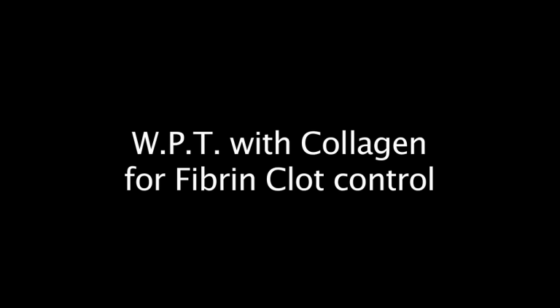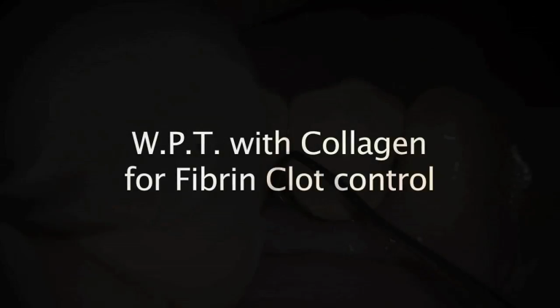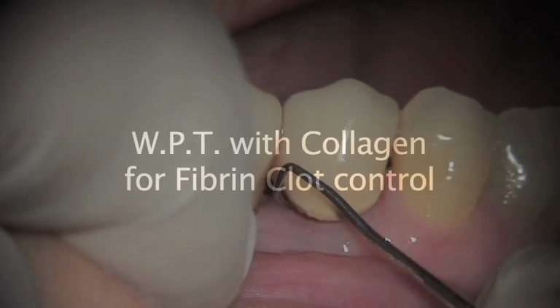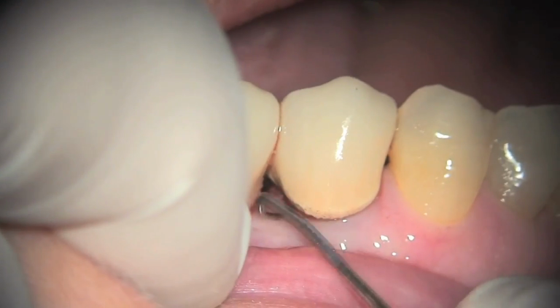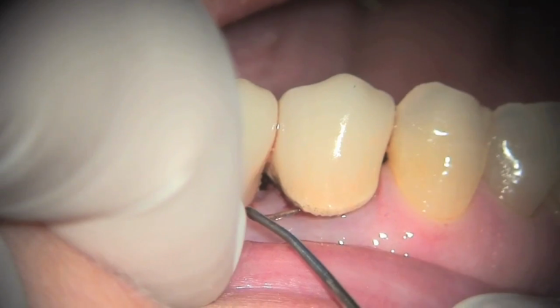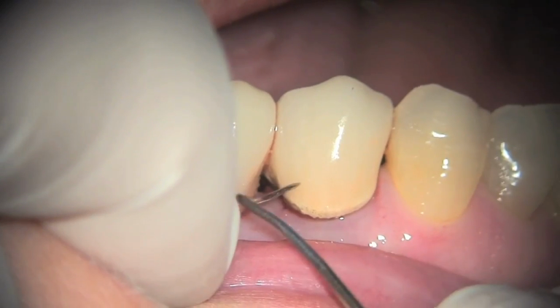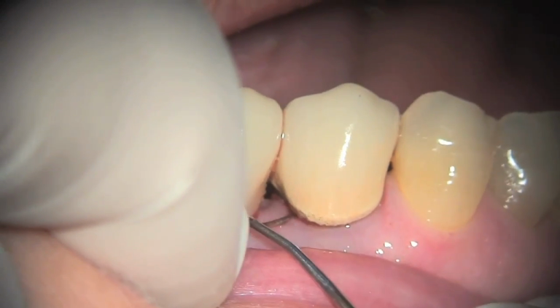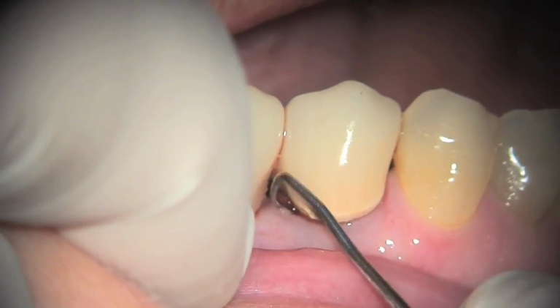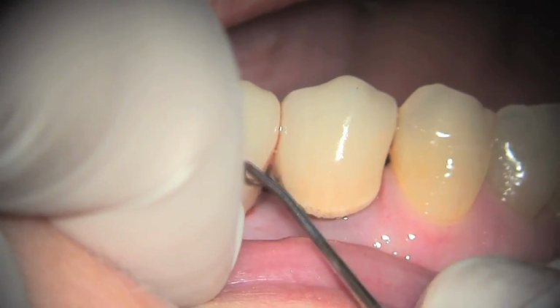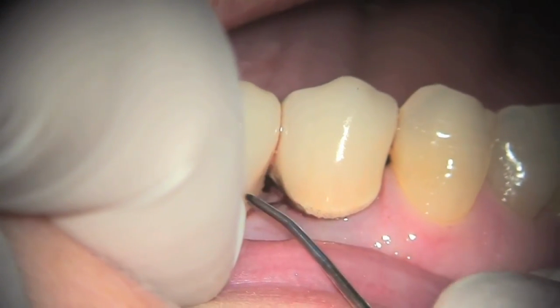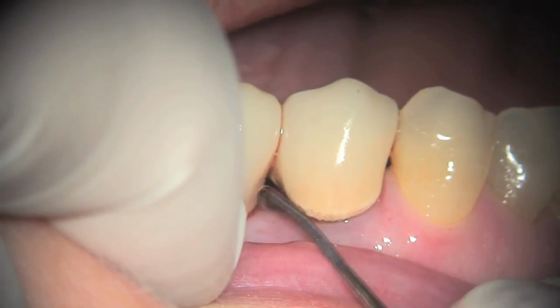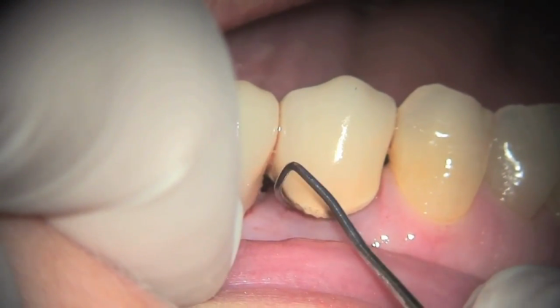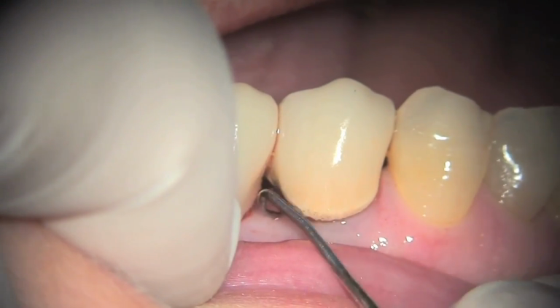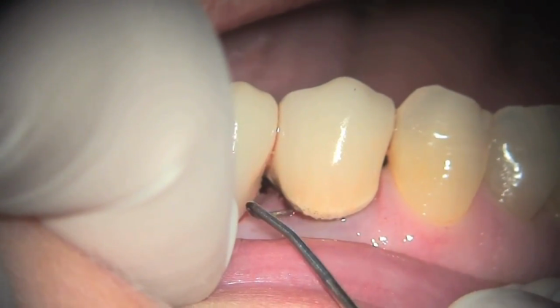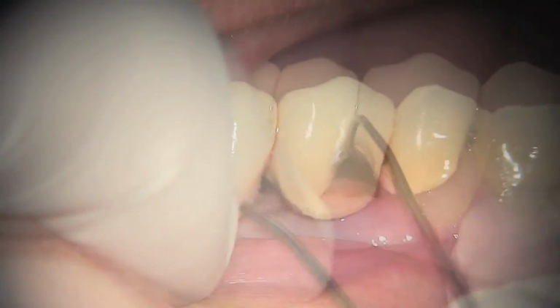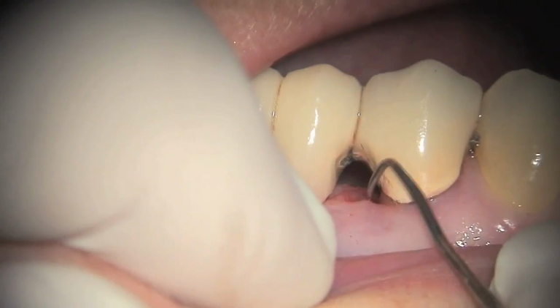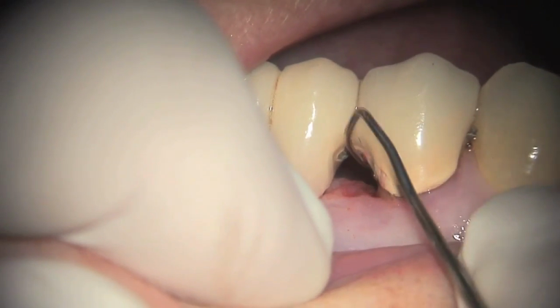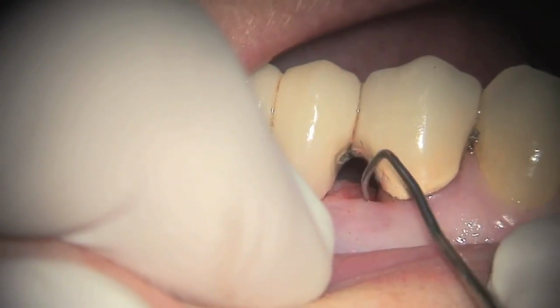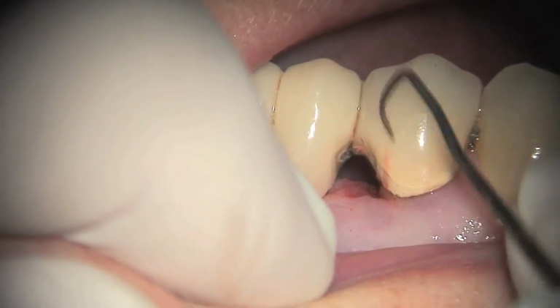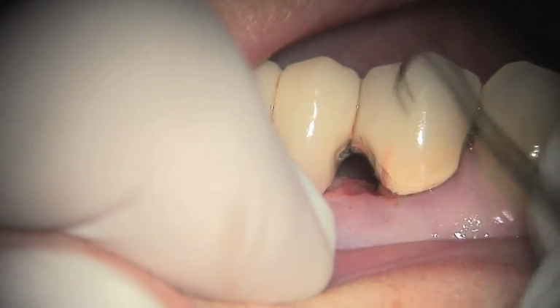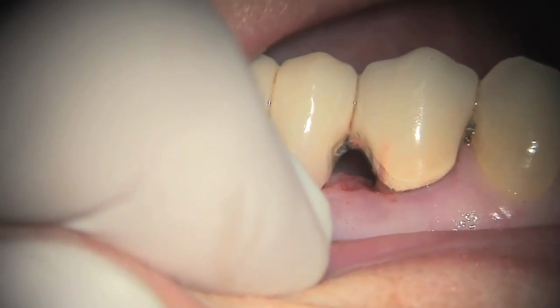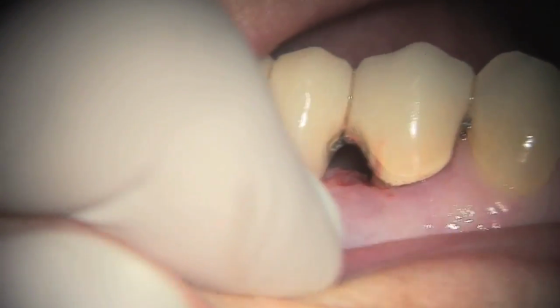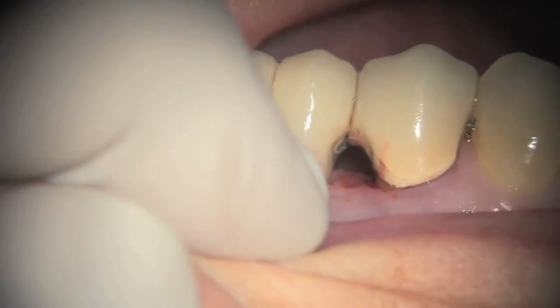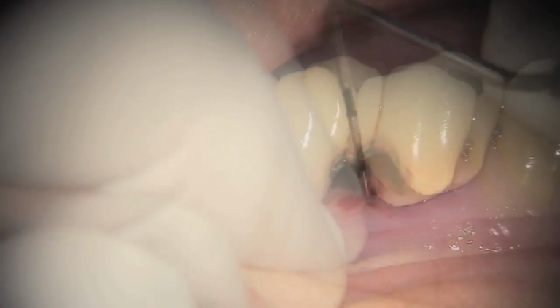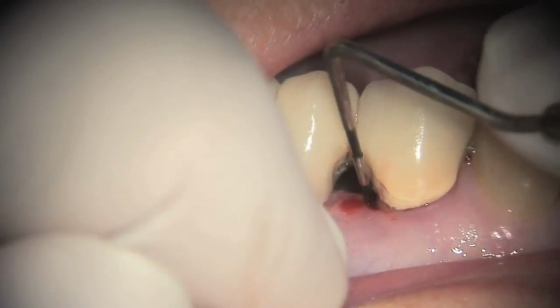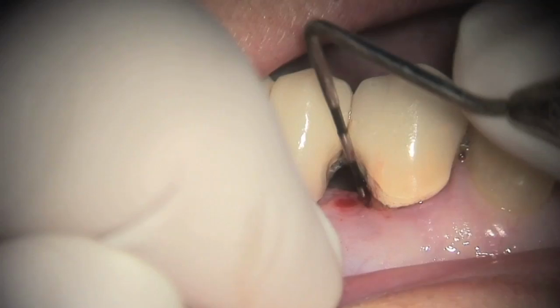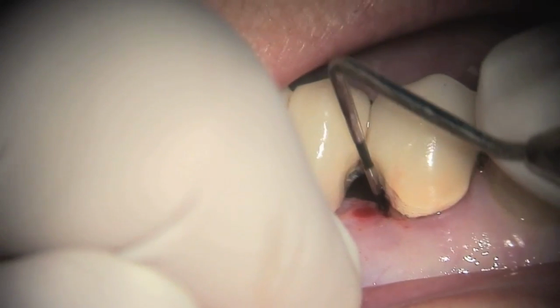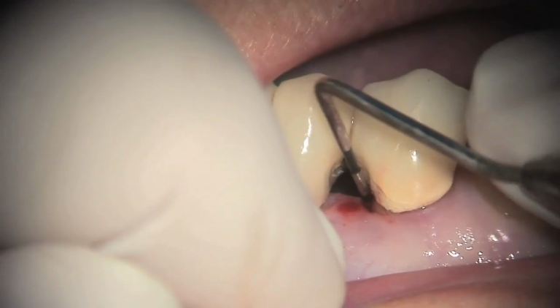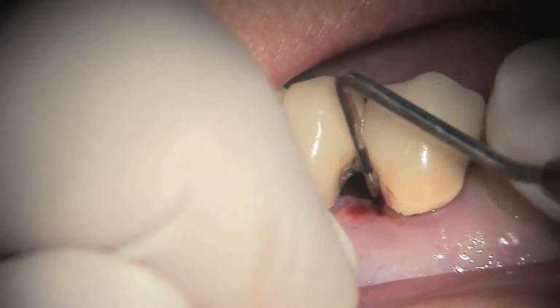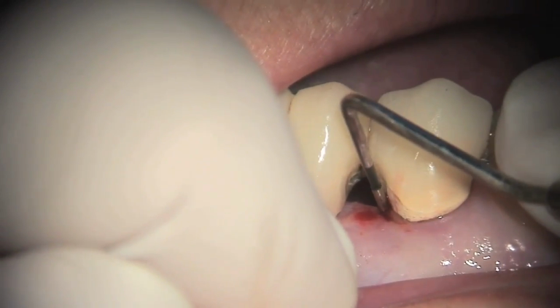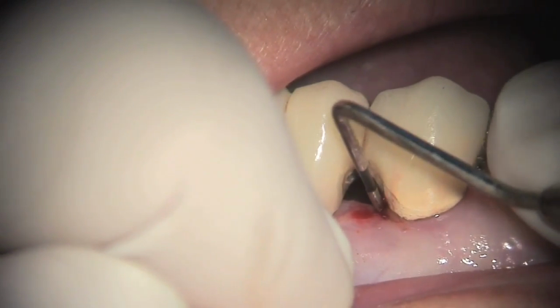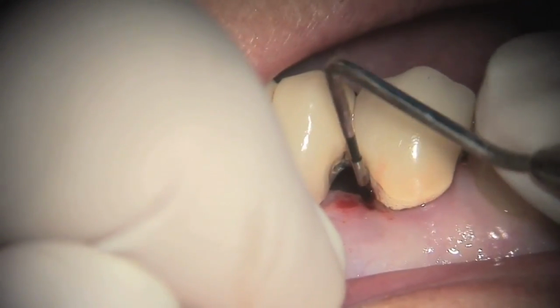Notice the over-contoured crown on this bridge. We are going to open up the distal interproximal area of this crown so that she can keep it clean. Notice that we have about a 7mm pocket in this area.